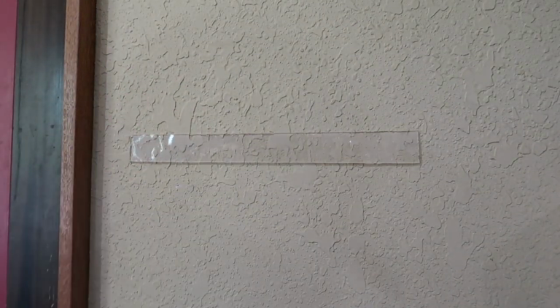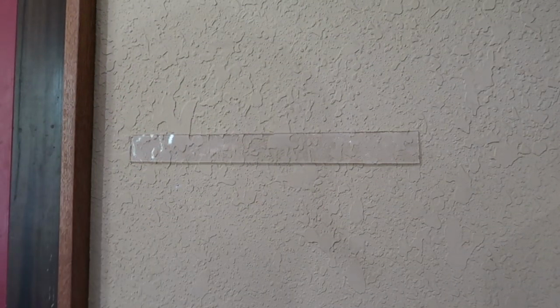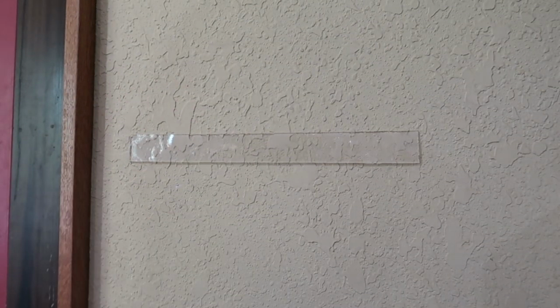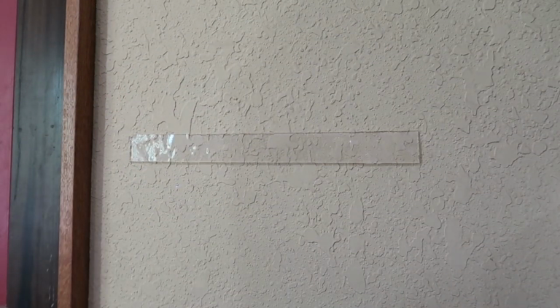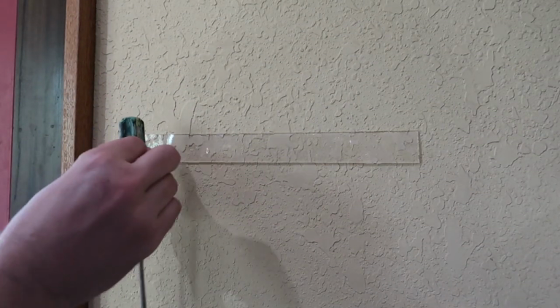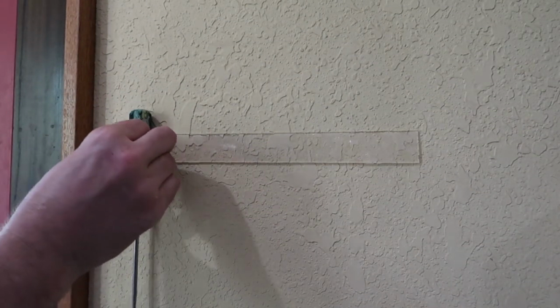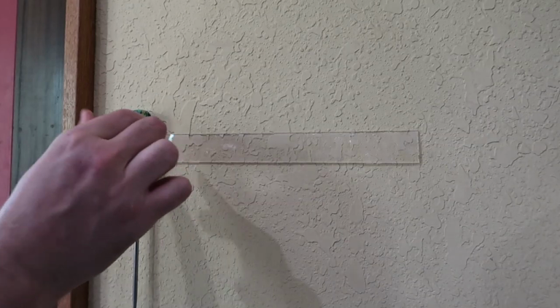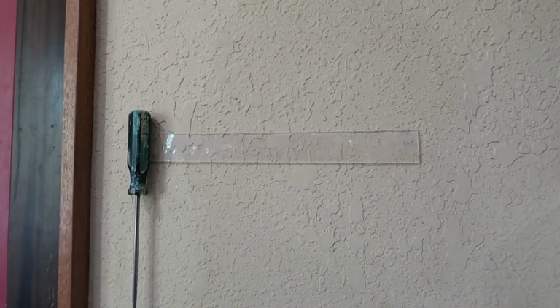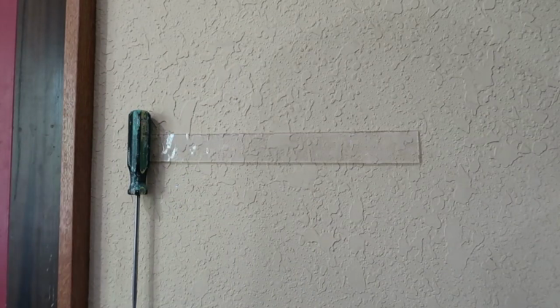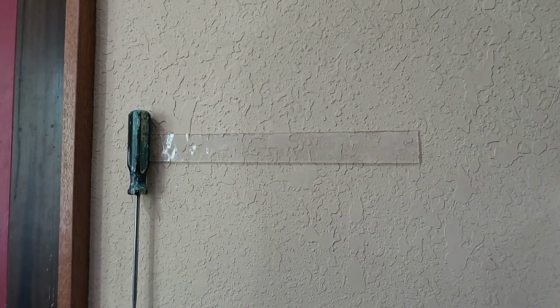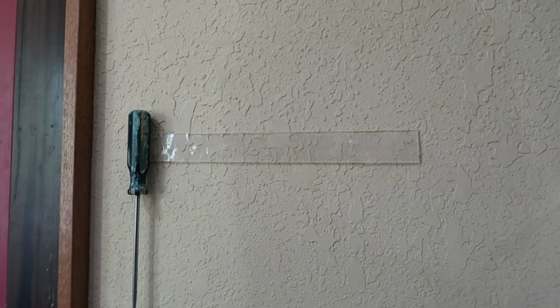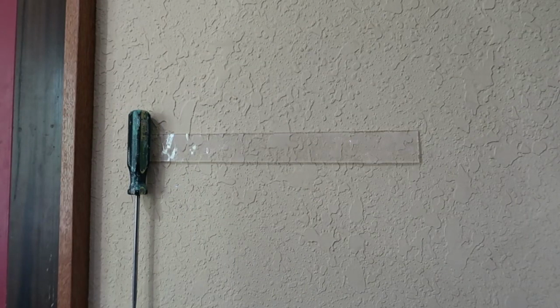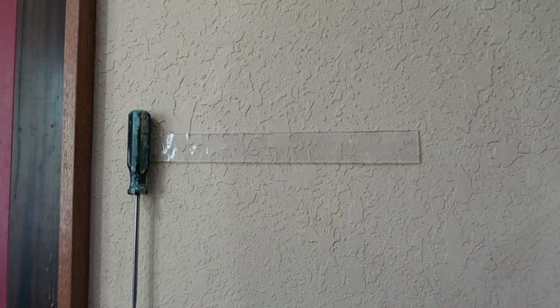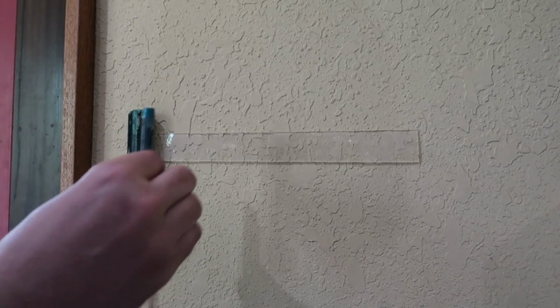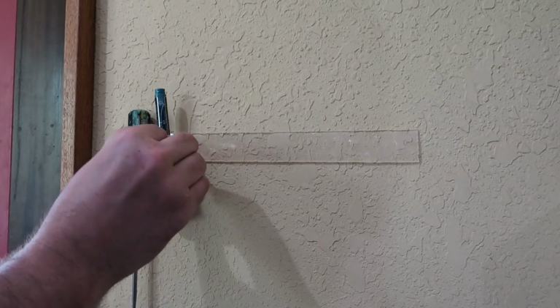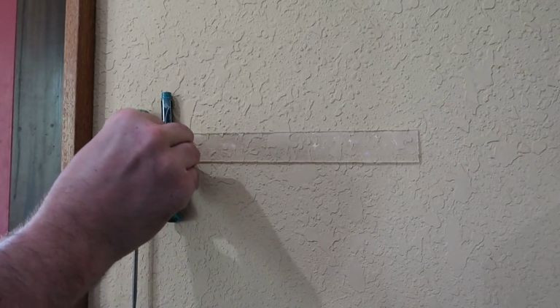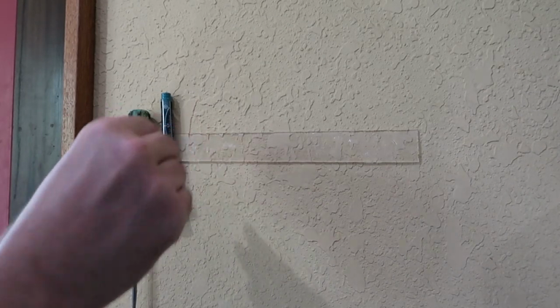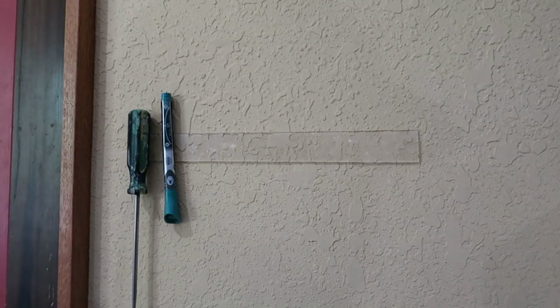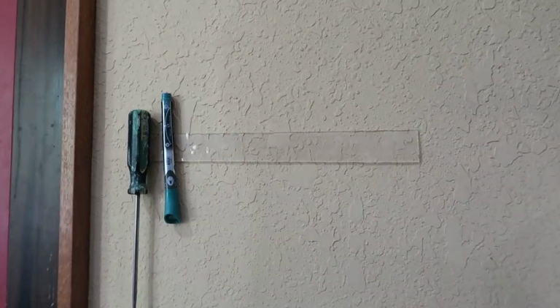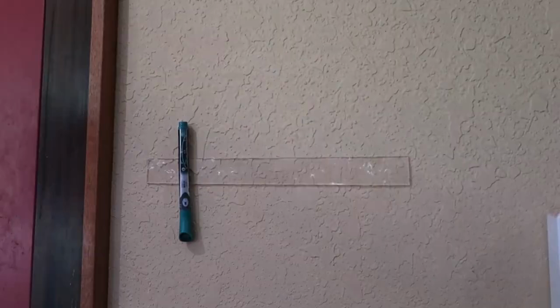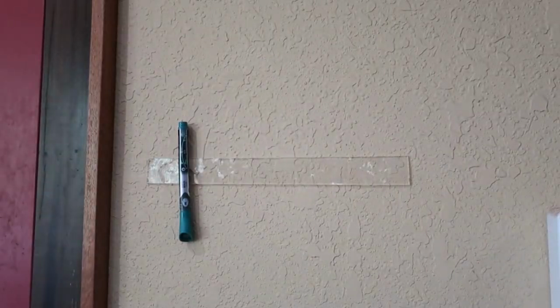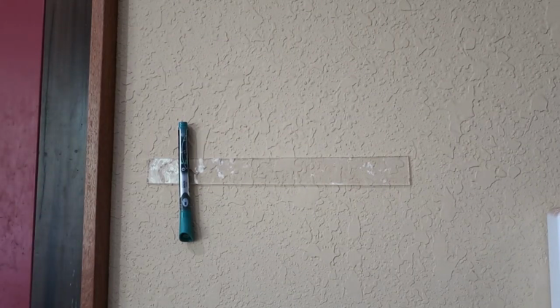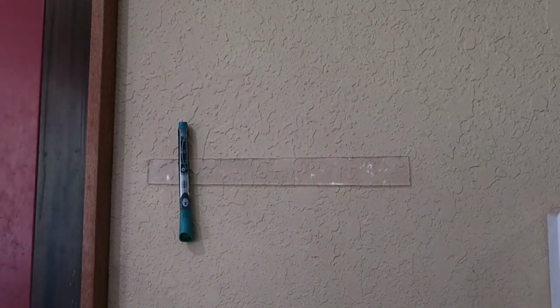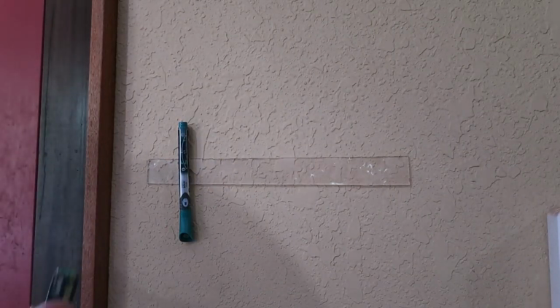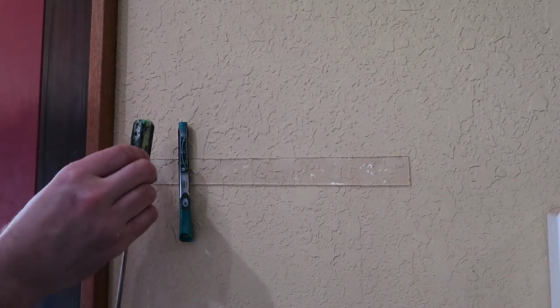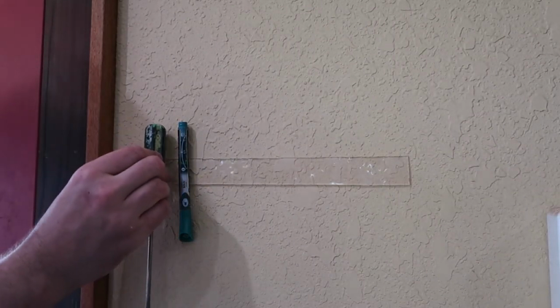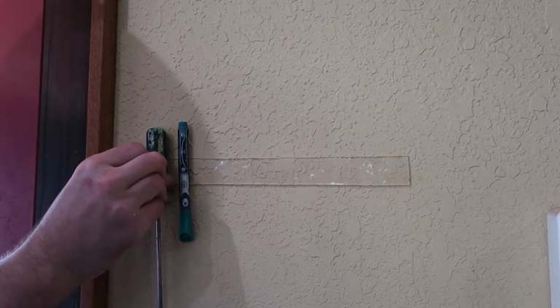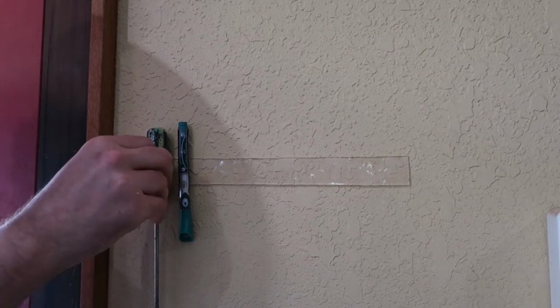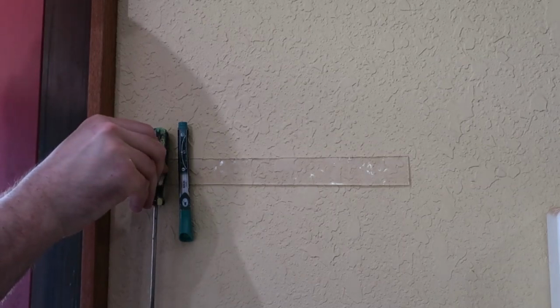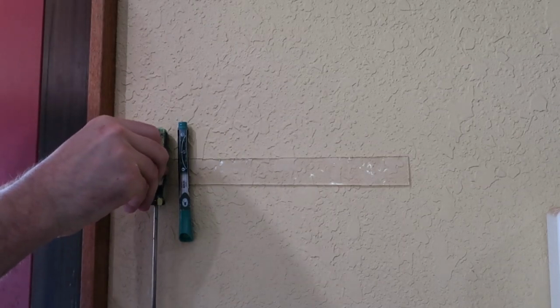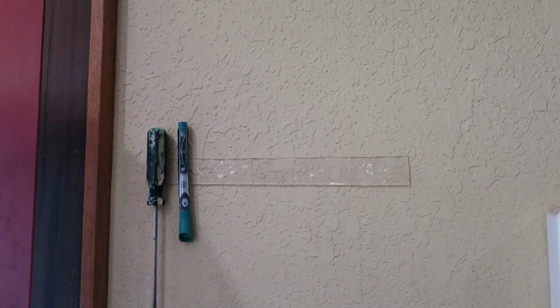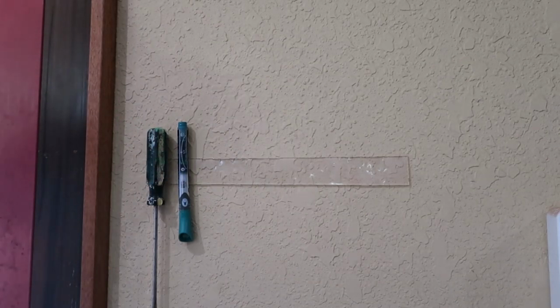Now let's test how strong it is. Screwdriver — wow, it works. A pen — very nice. That's funny, I just got a call for a second, and that screwdriver fell down.